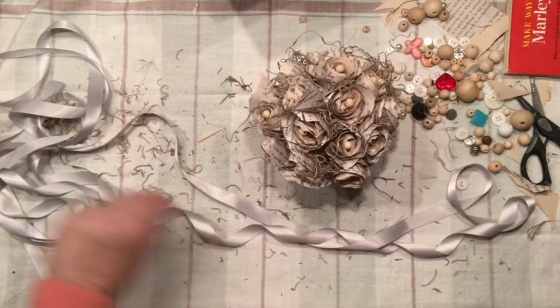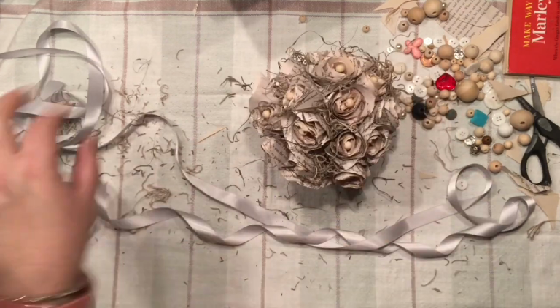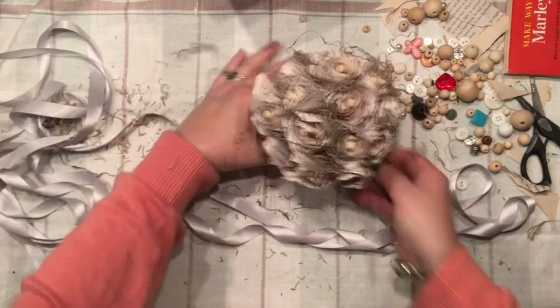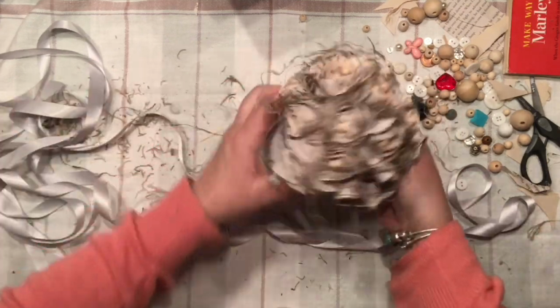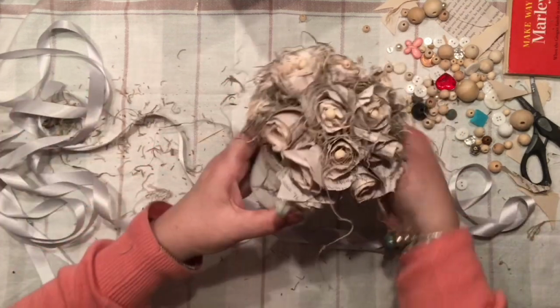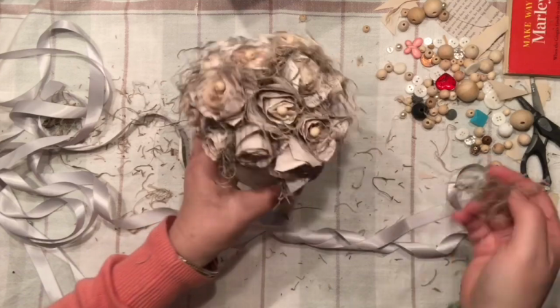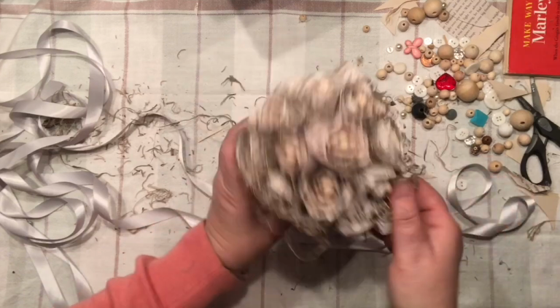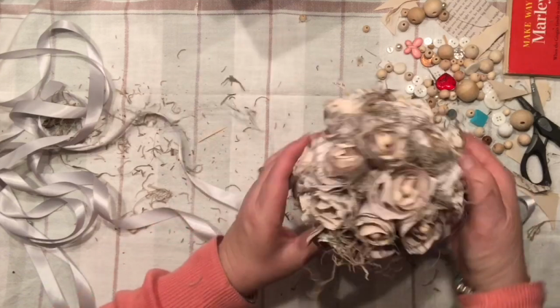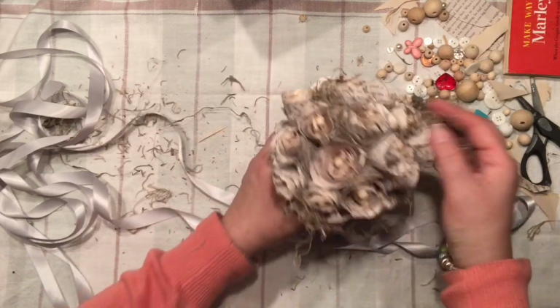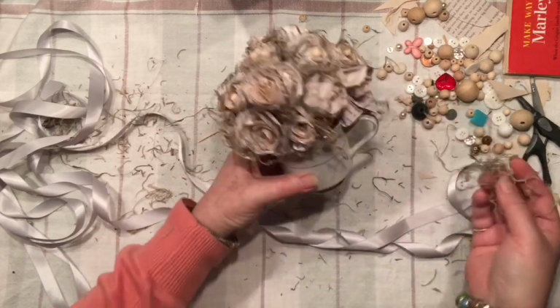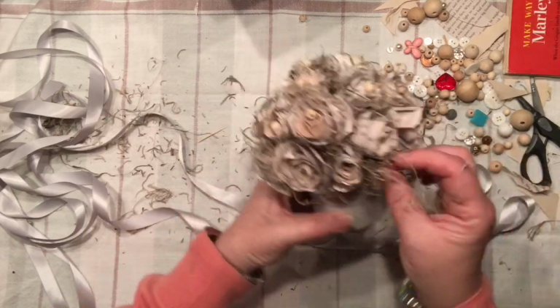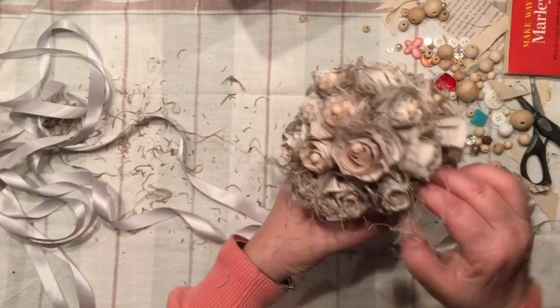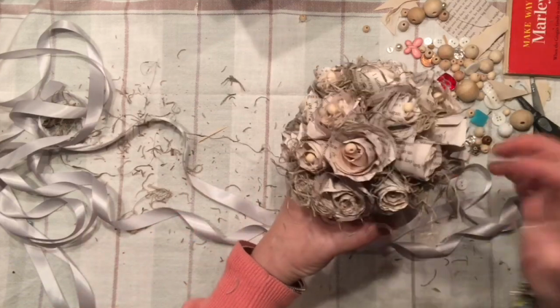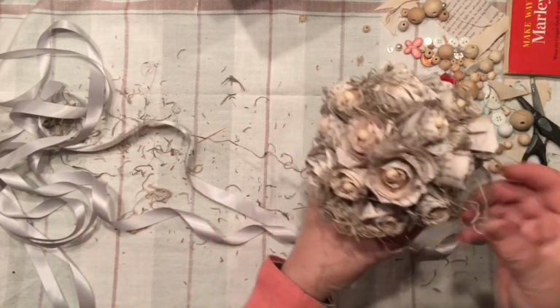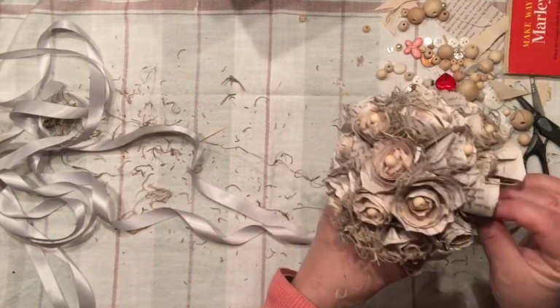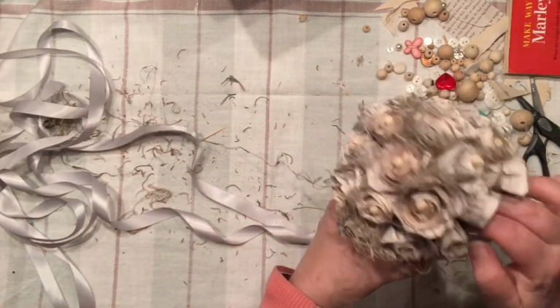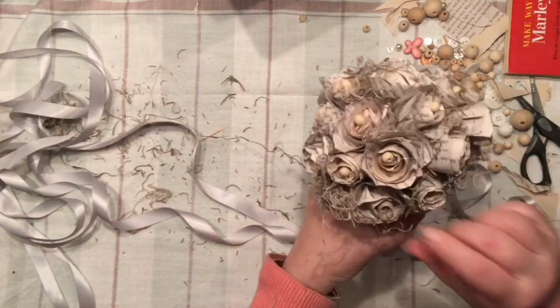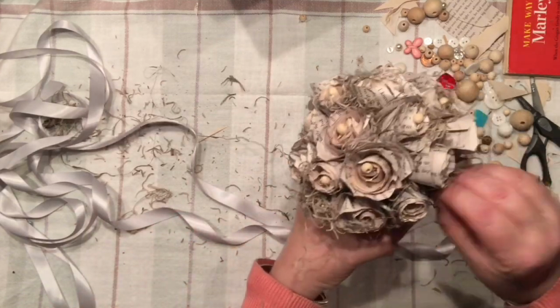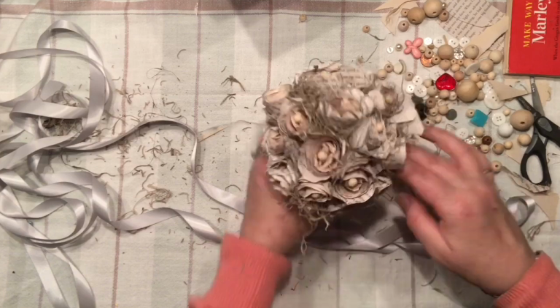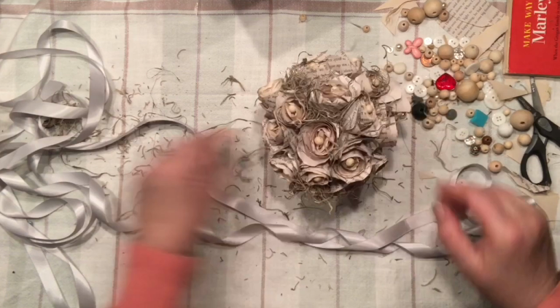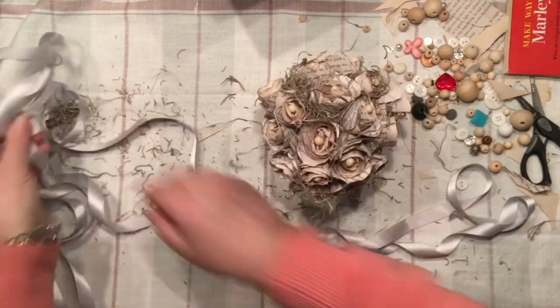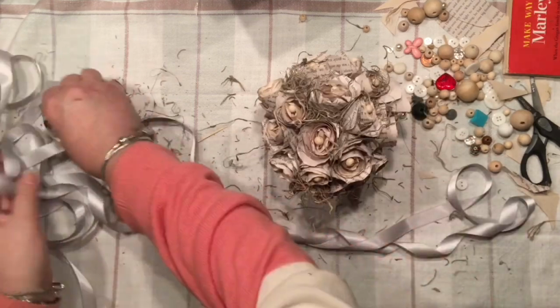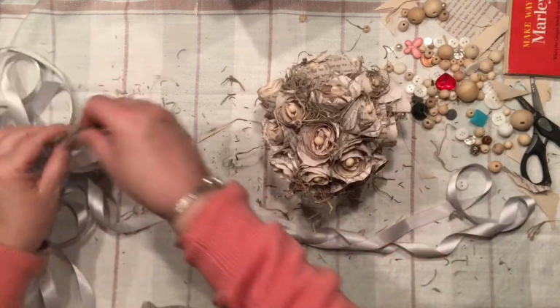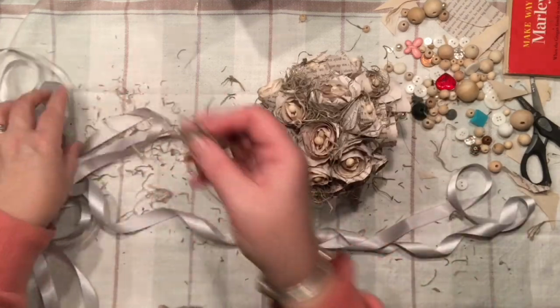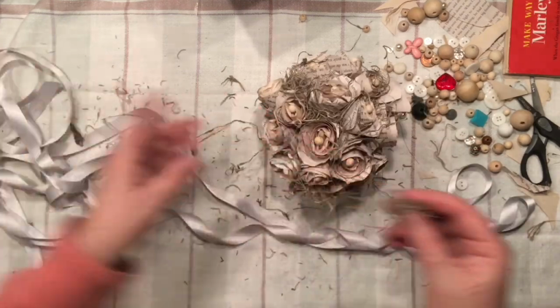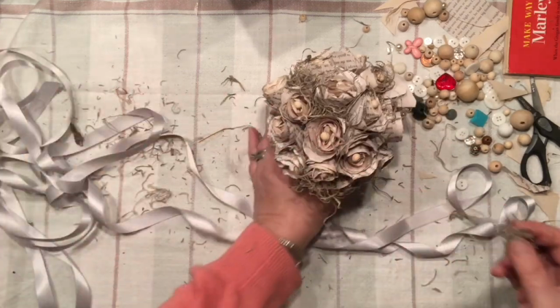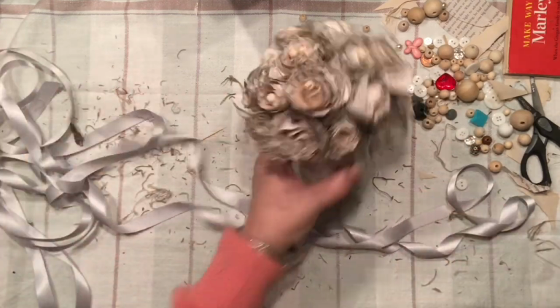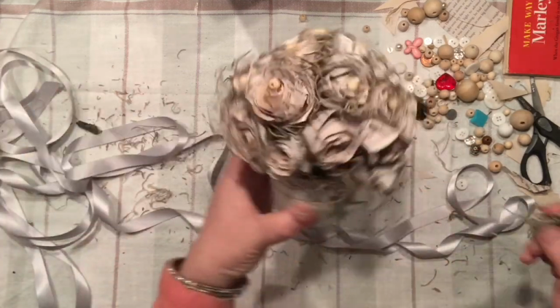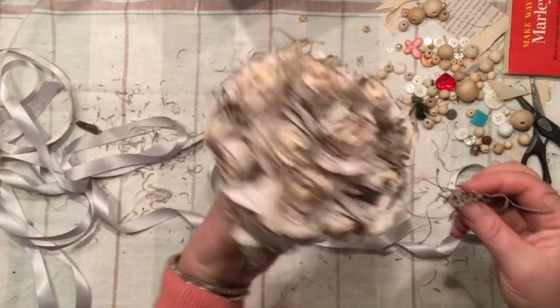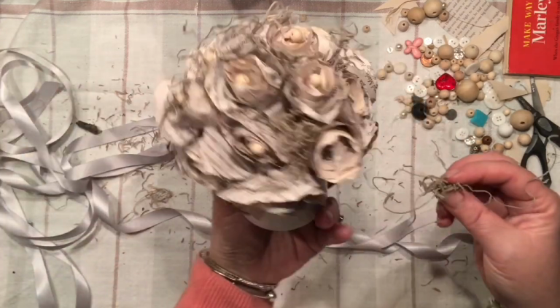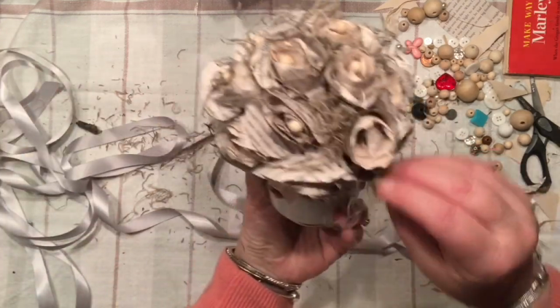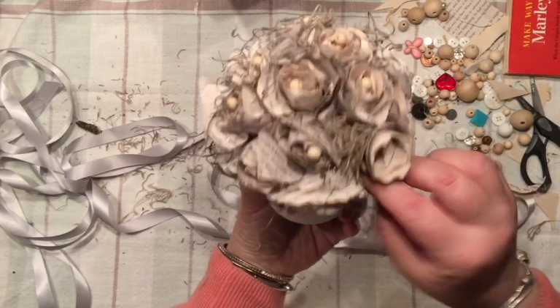Of course, you need to check the cup all around and see if you are satisfied with it. Fill in with the Spanish moss here and there, and then we can simply start to put it all together.